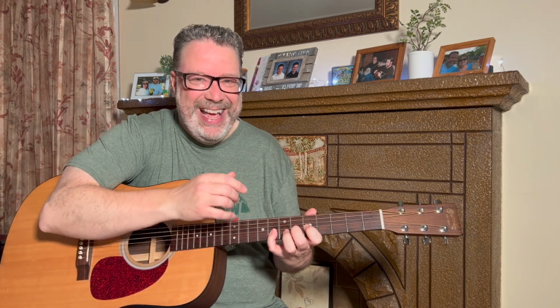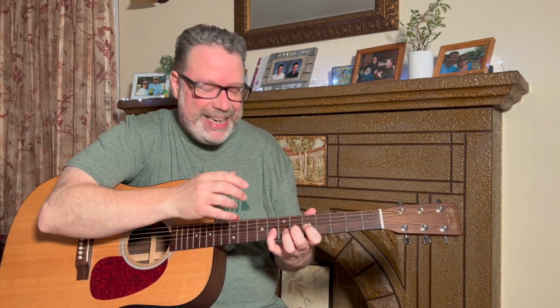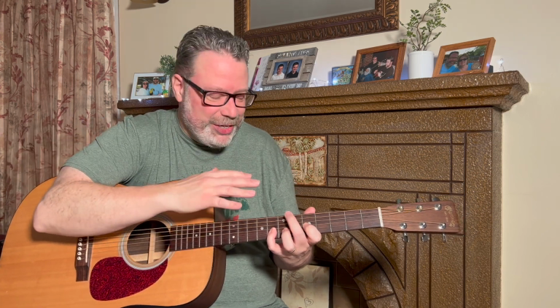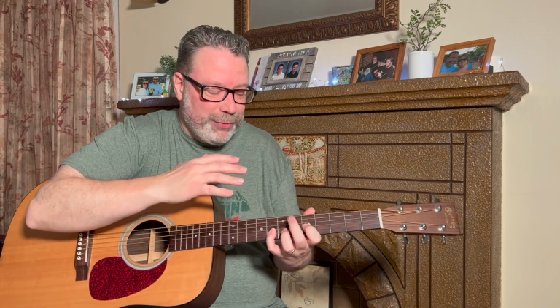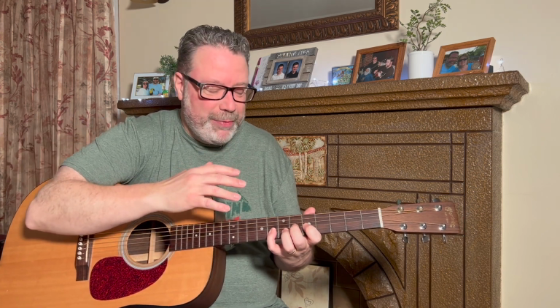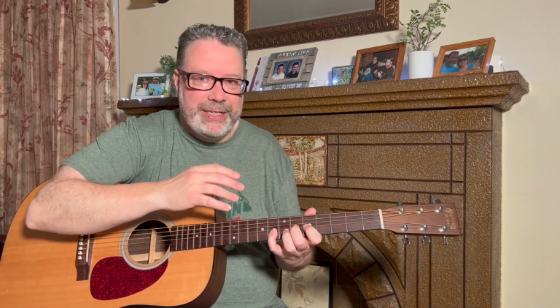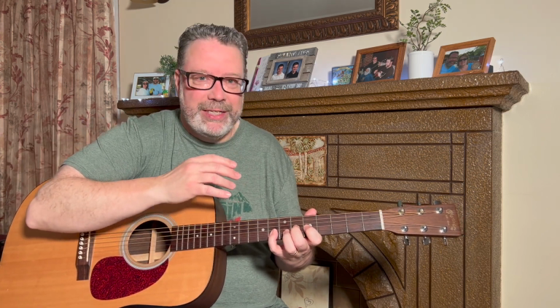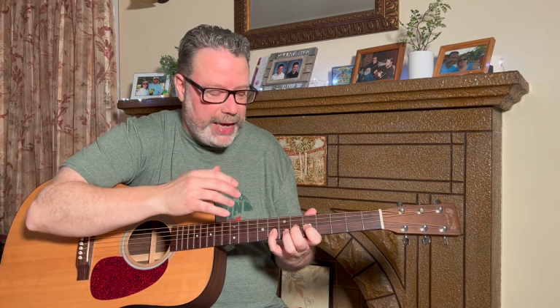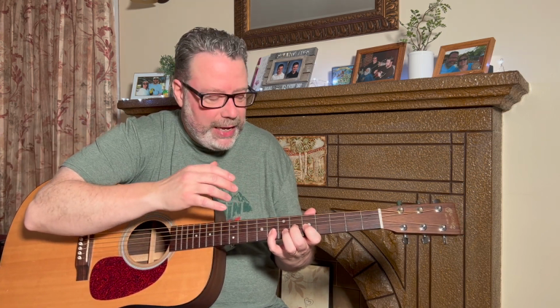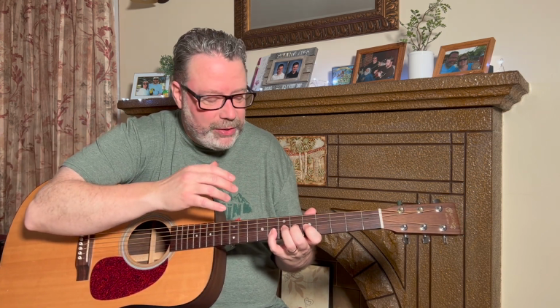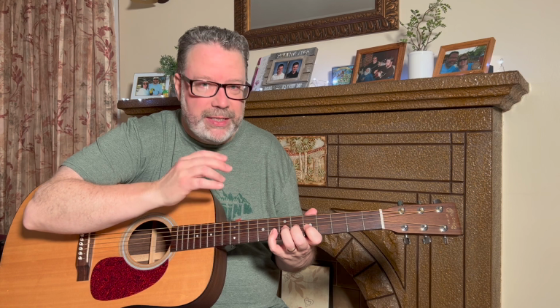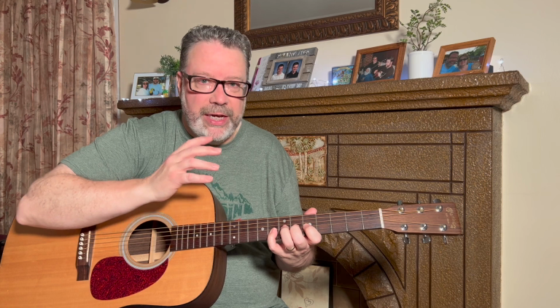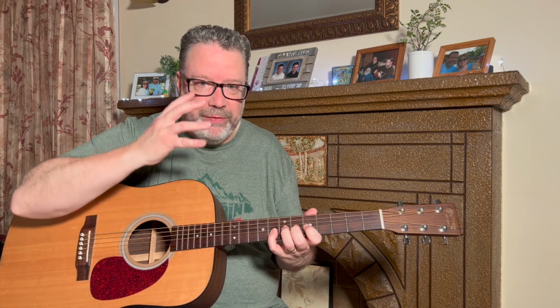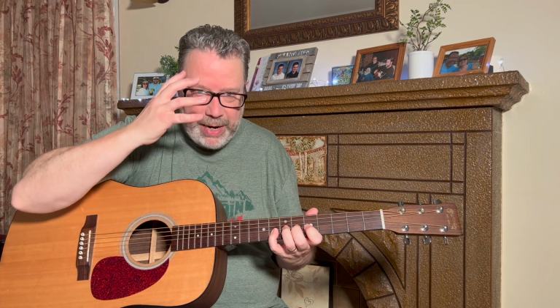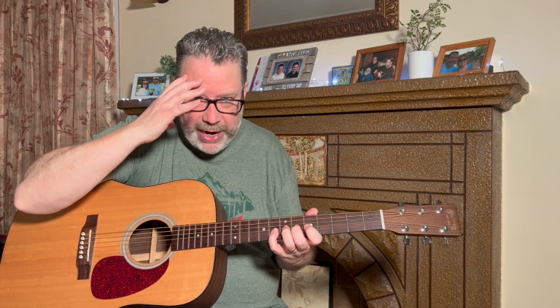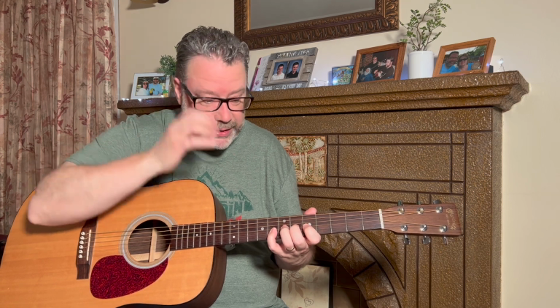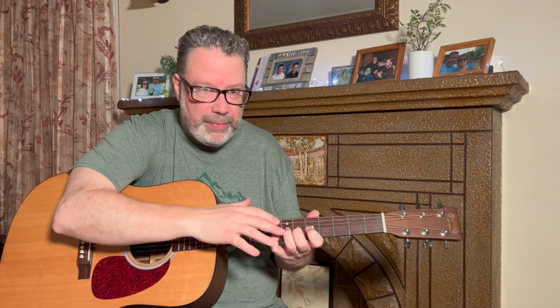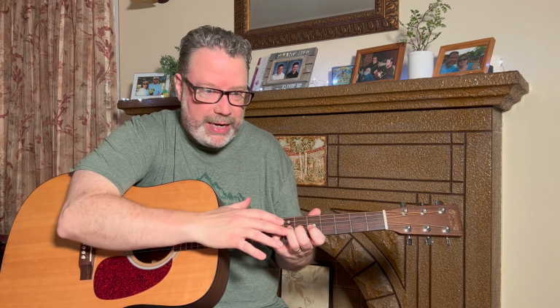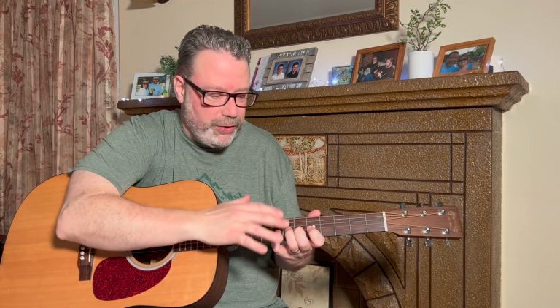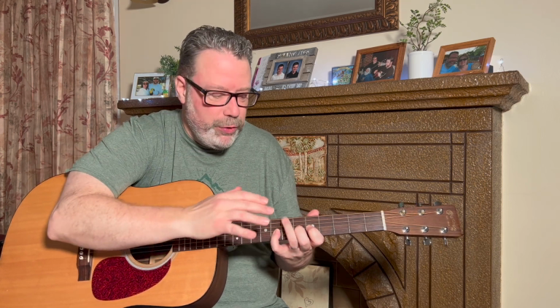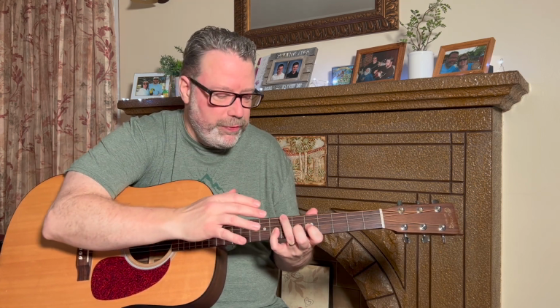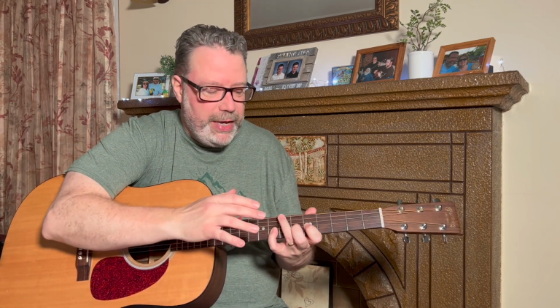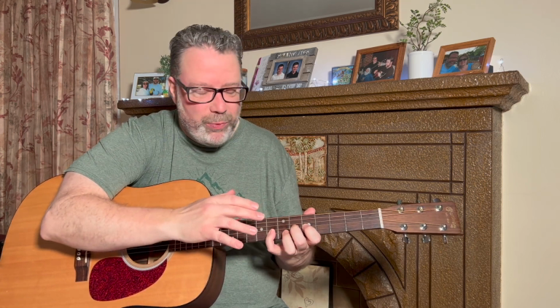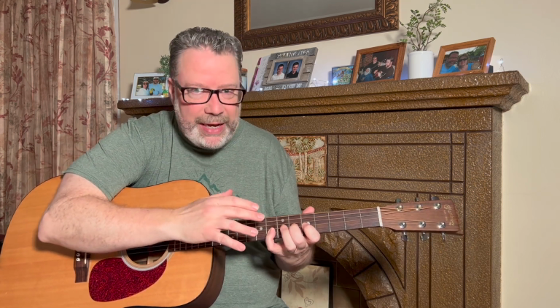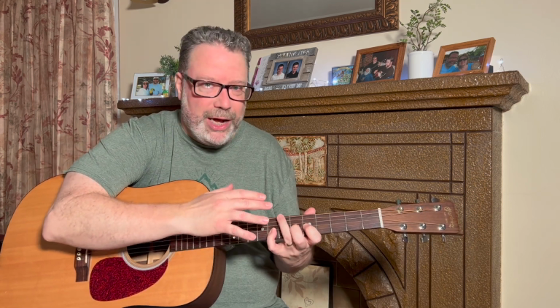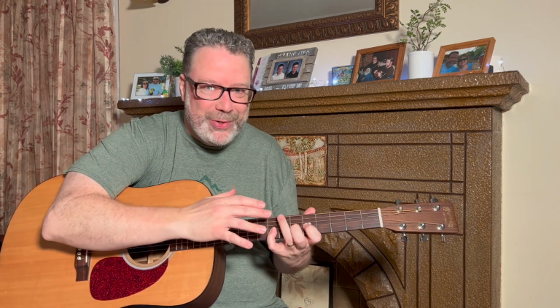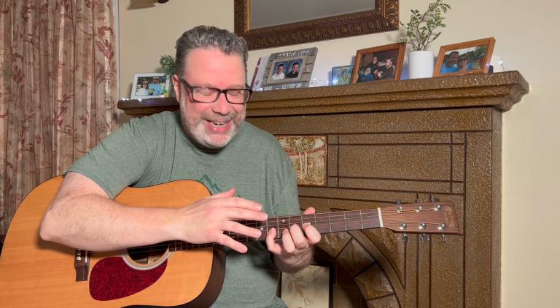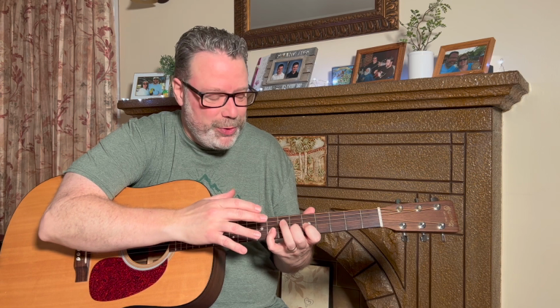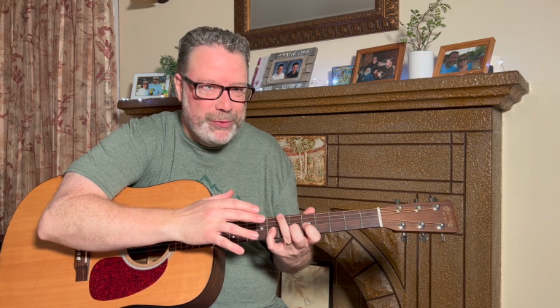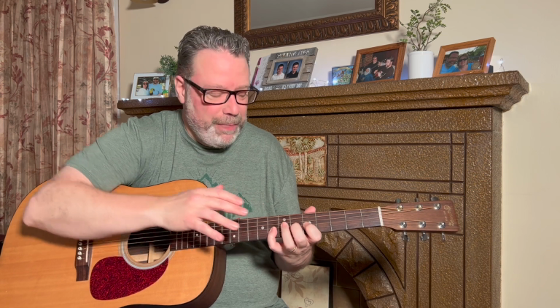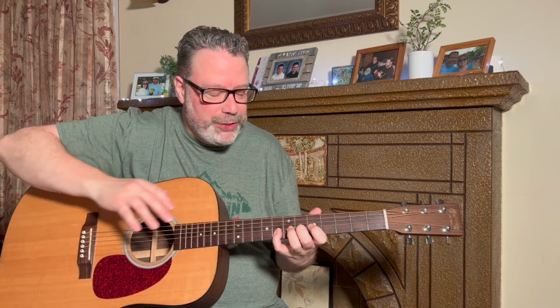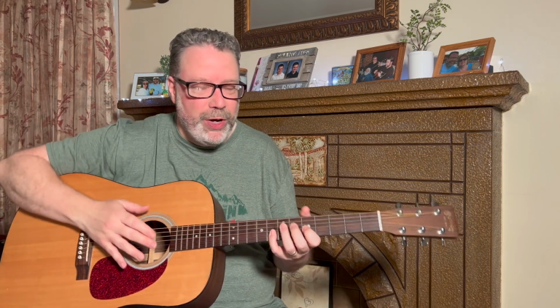I'm laughing because I can still feel that sensation — my brain is telling my ring finger to move and I really have to concentrate to get it to go.